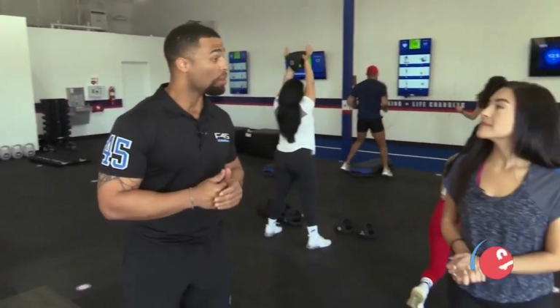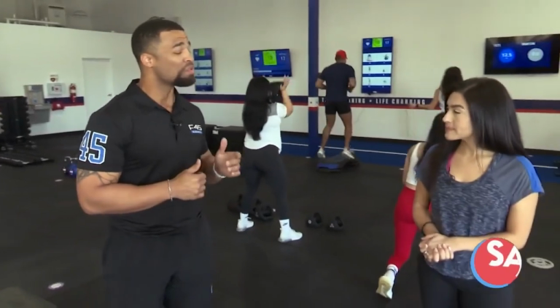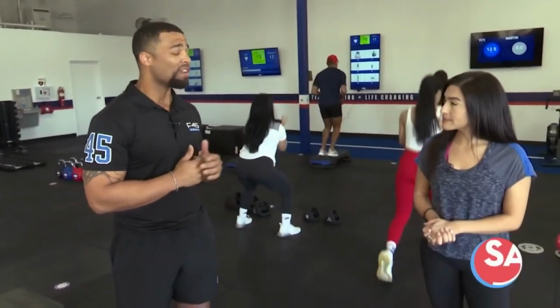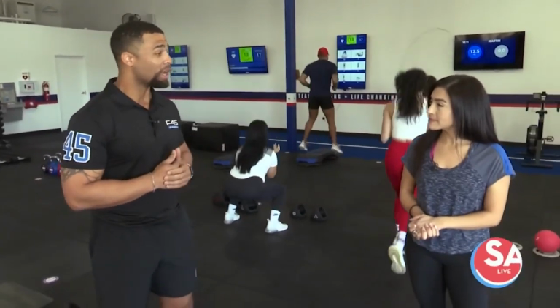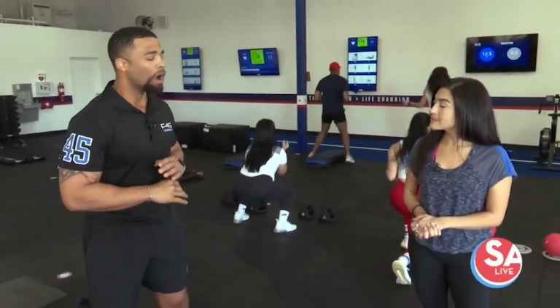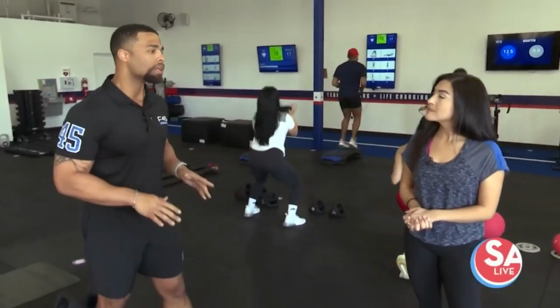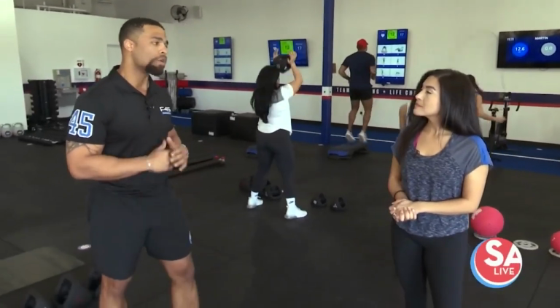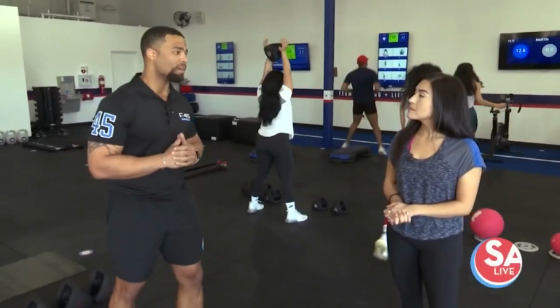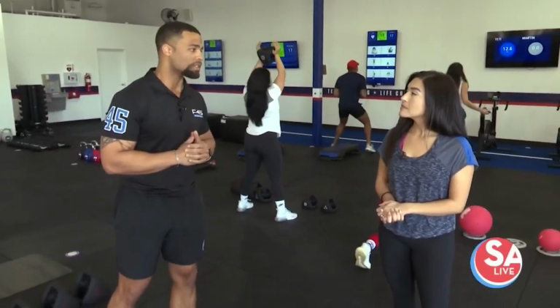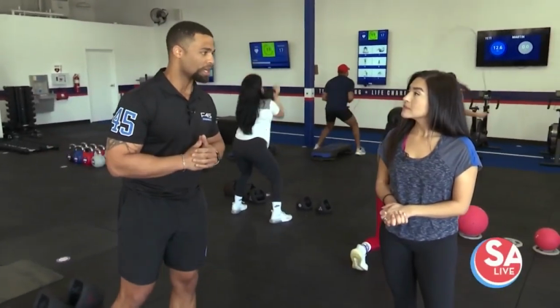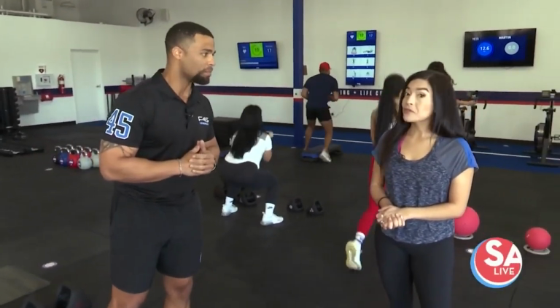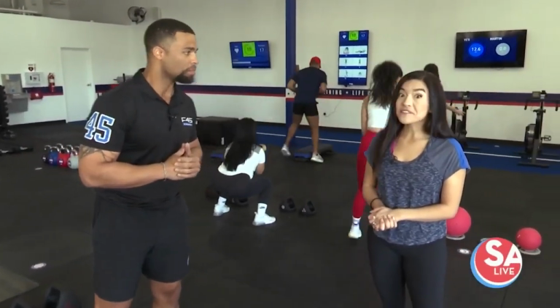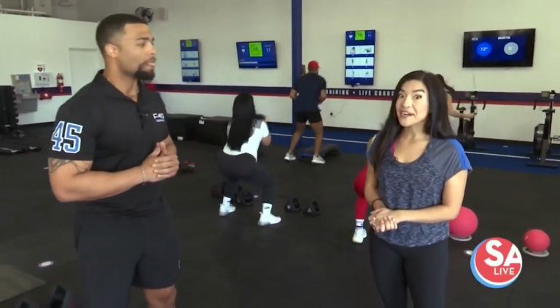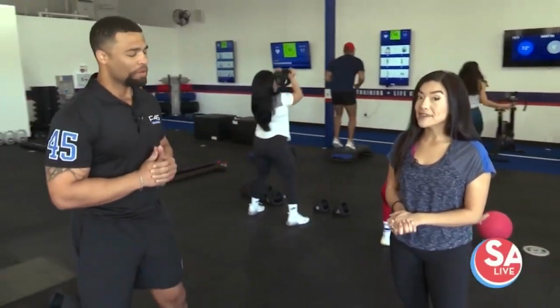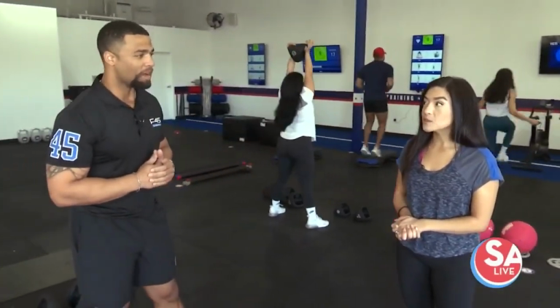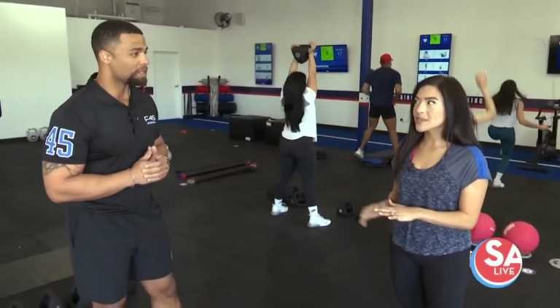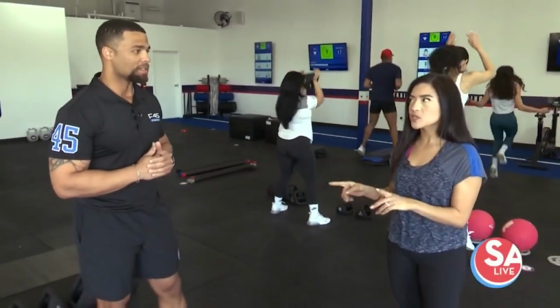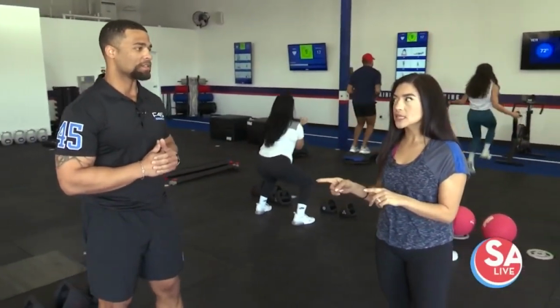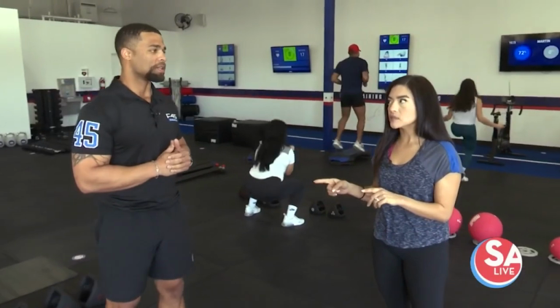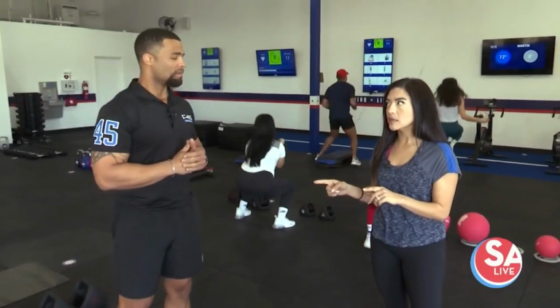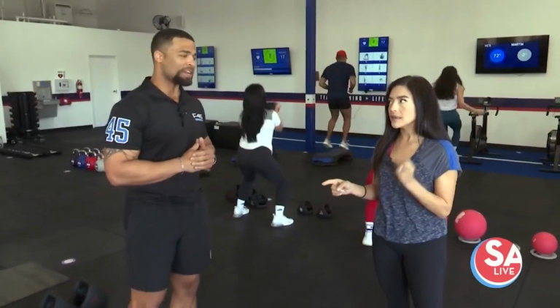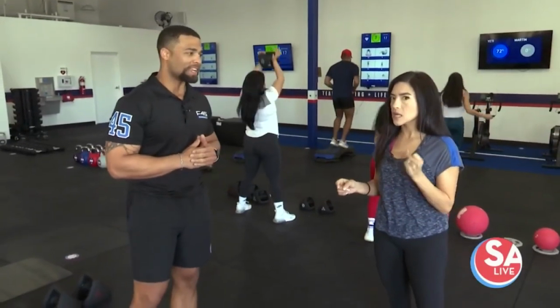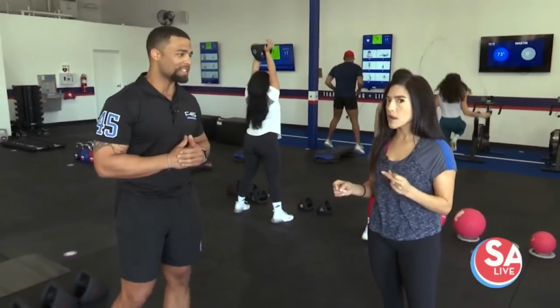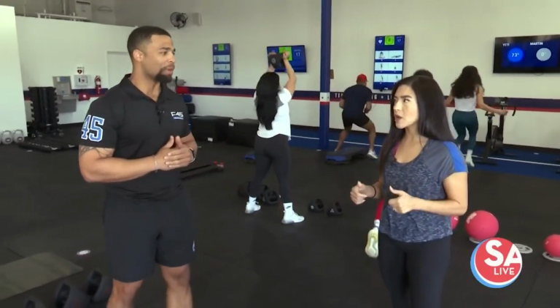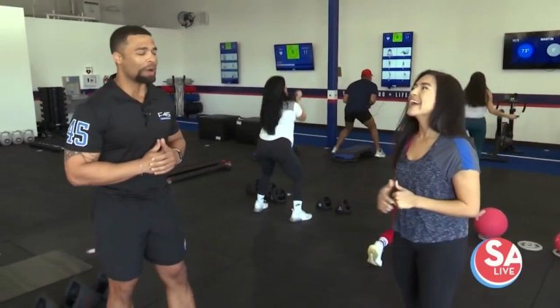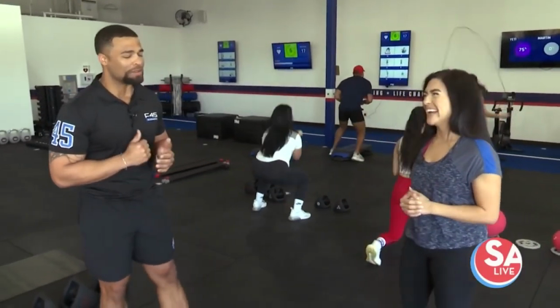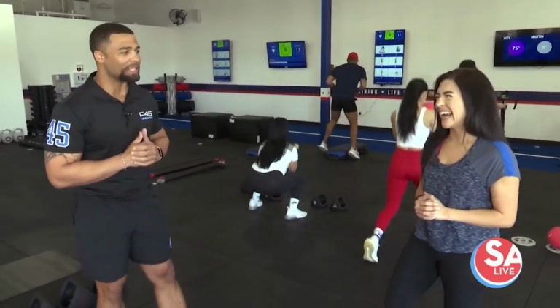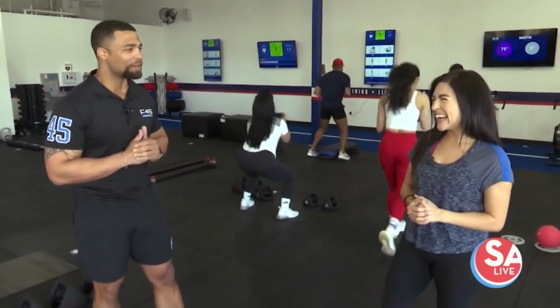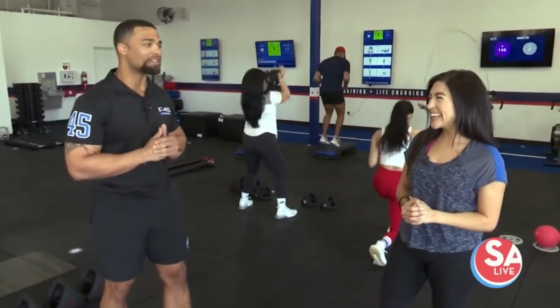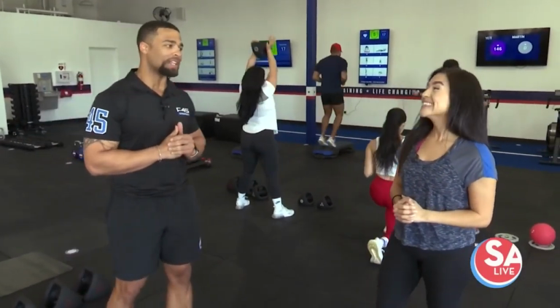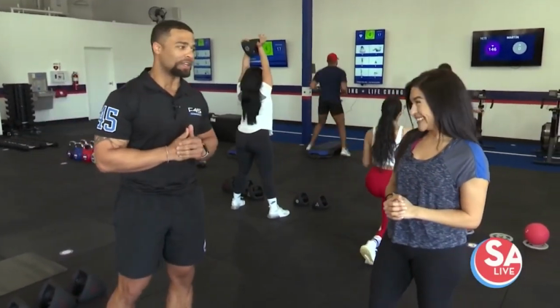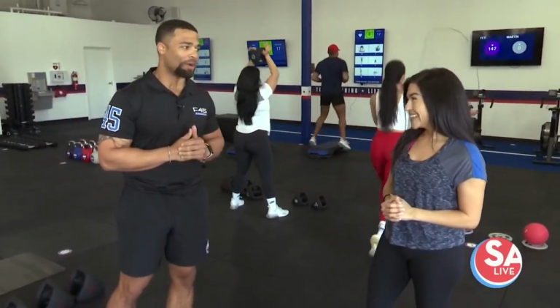And you do all of that in only 45 minutes of your time. 45 minutes, which means I'm sure it's intense, right? Very intense. I promise you would not leave here feeling like you did not work out.